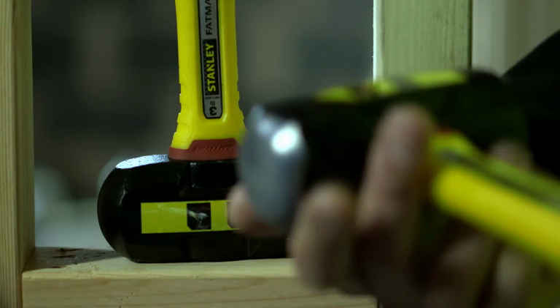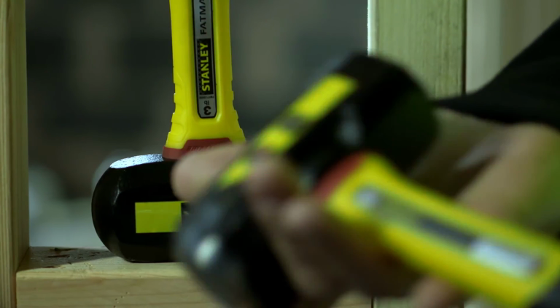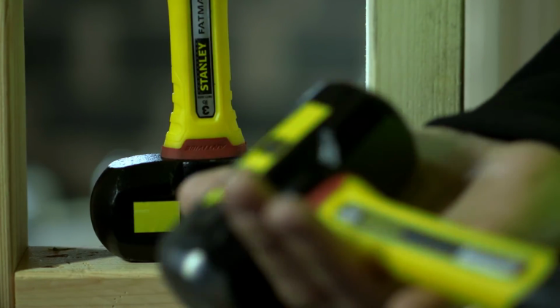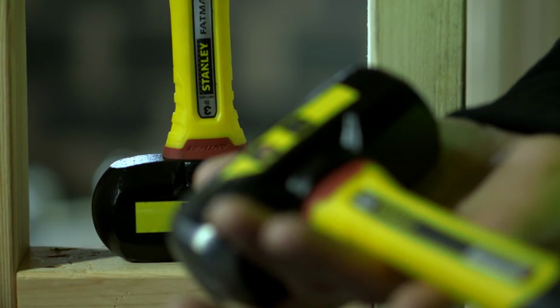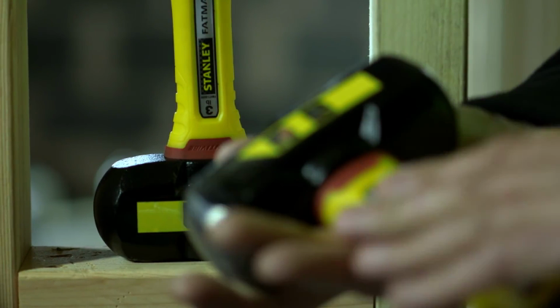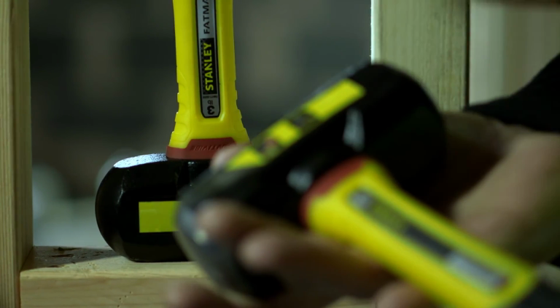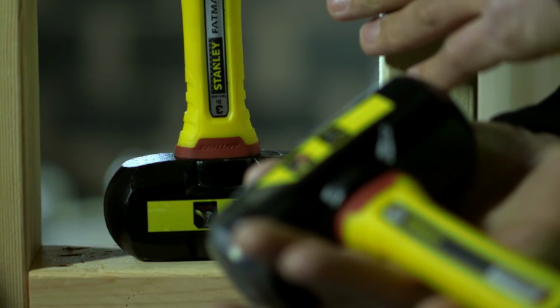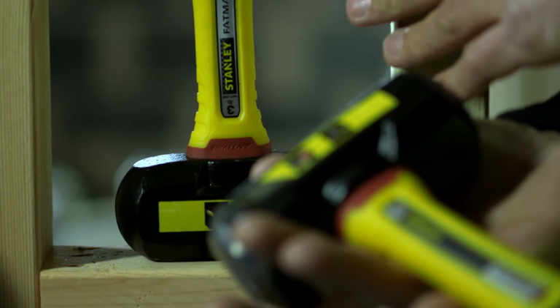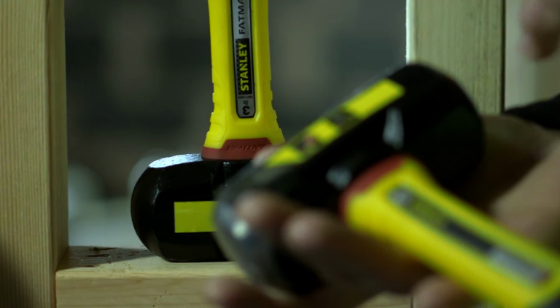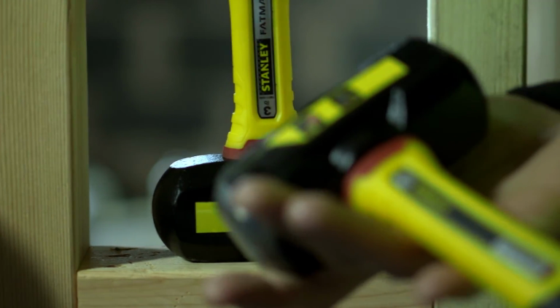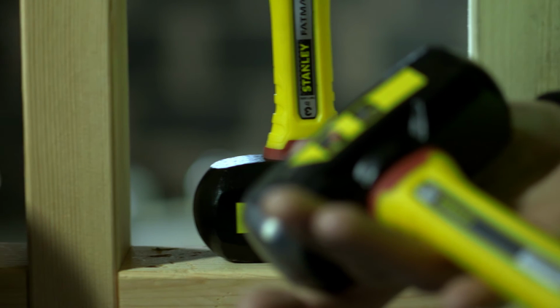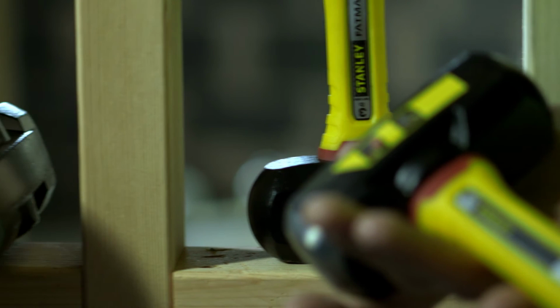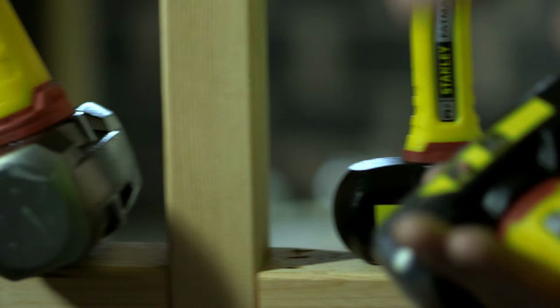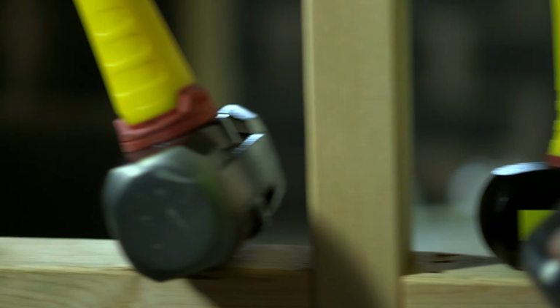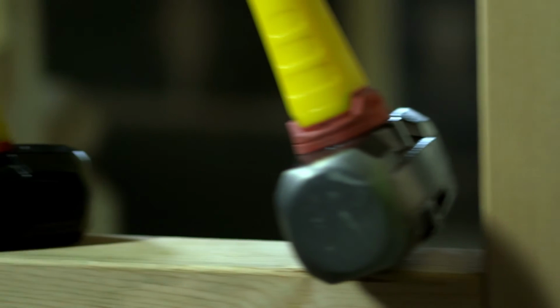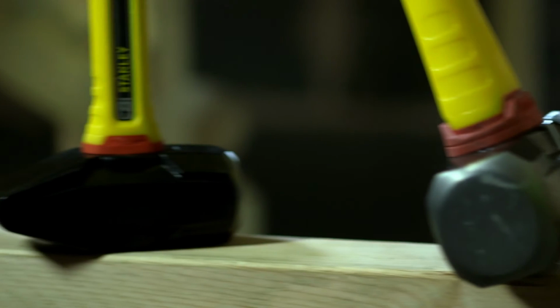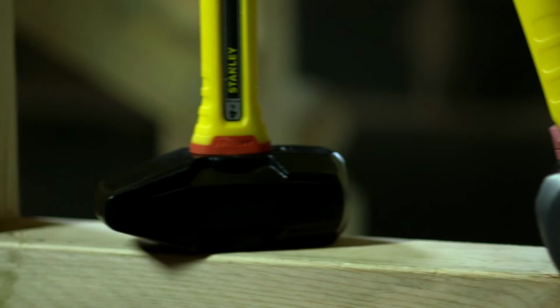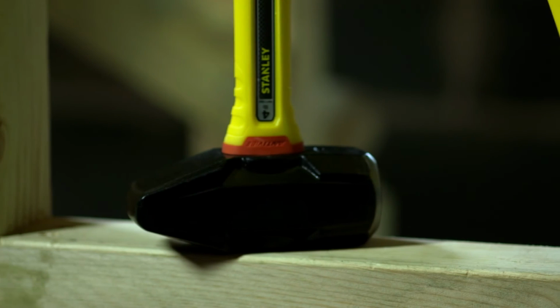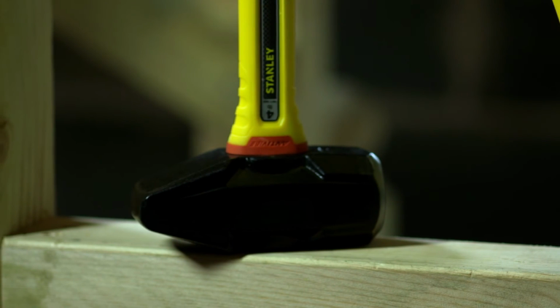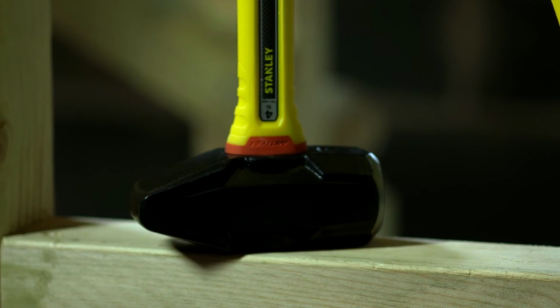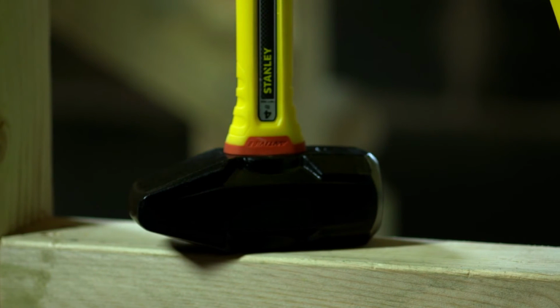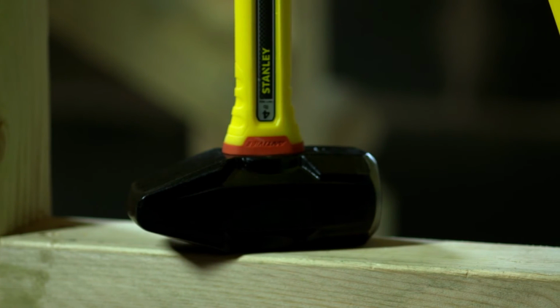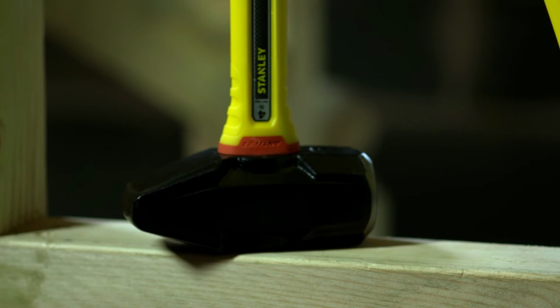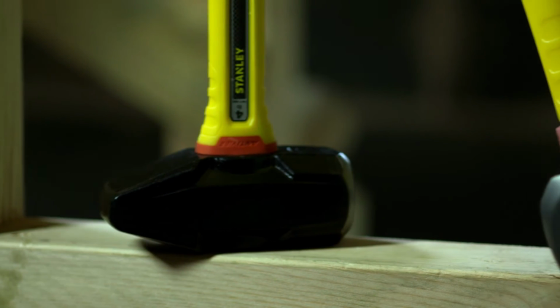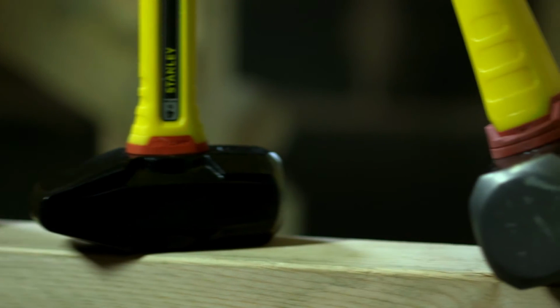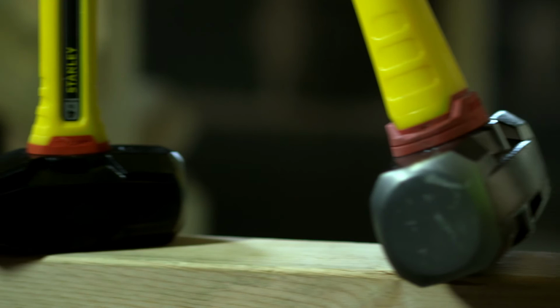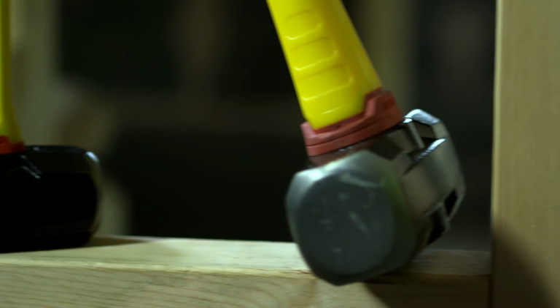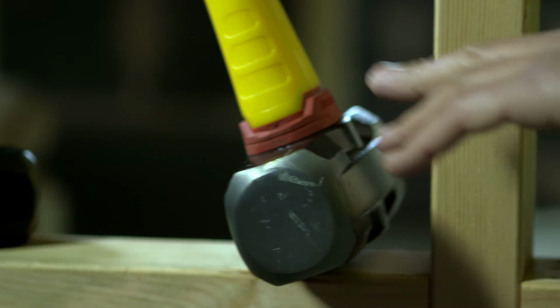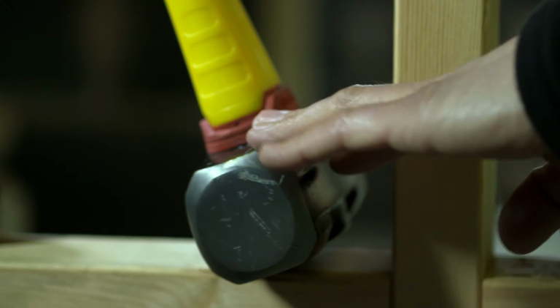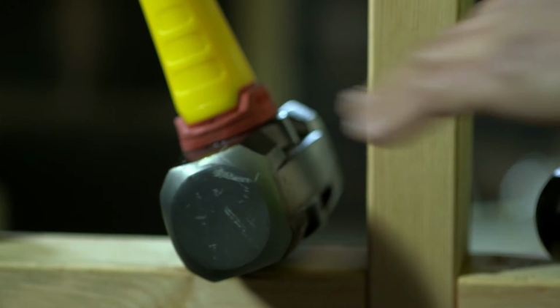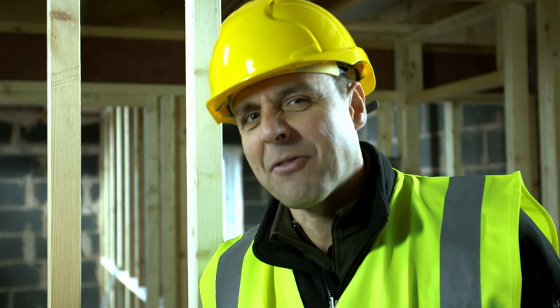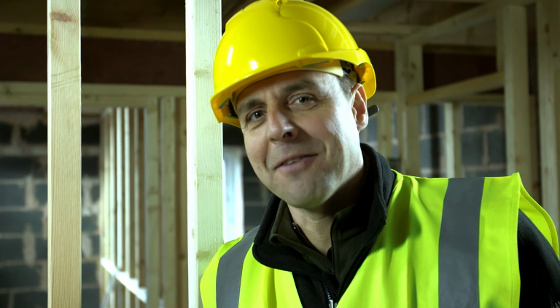They've used this across the entire range. We've got the three and four pound lump hammers, the four pound engineer's hammer or anvil hammer, and the six and eight pound sledge hammers. I think they've got it covered.